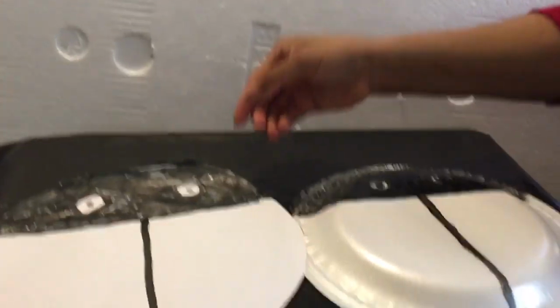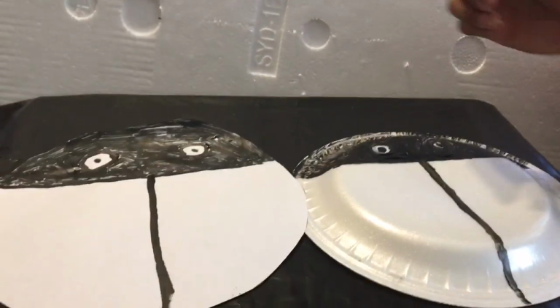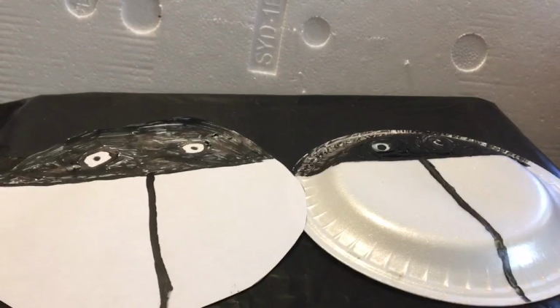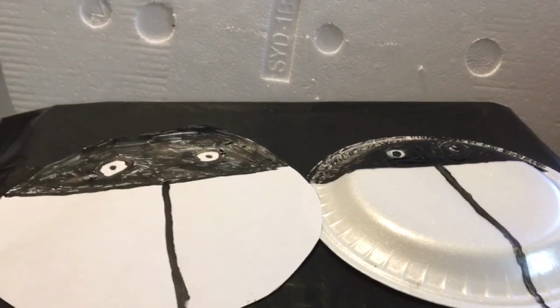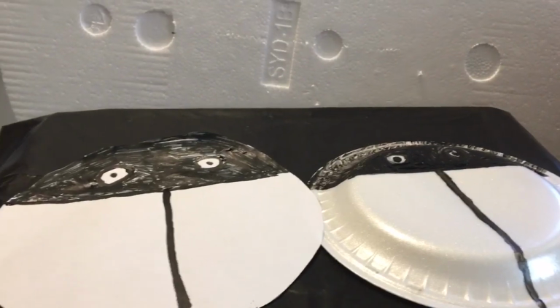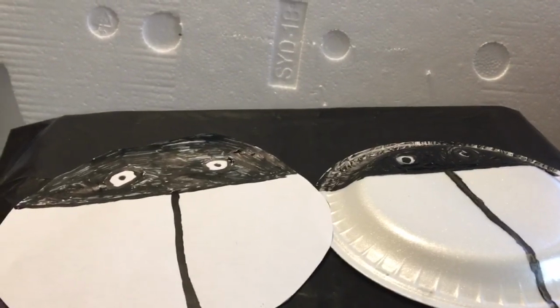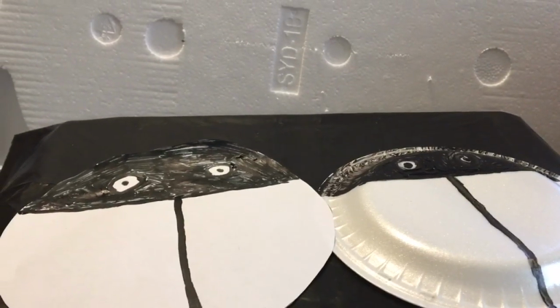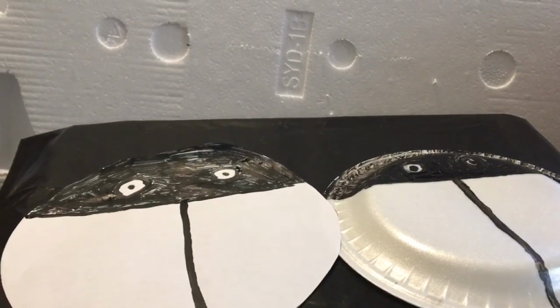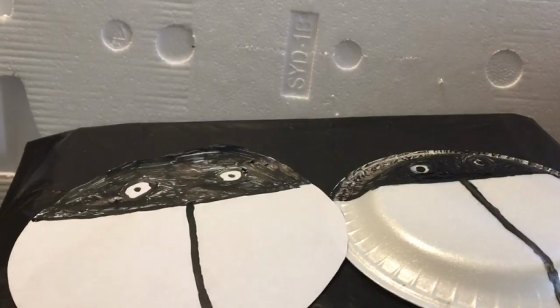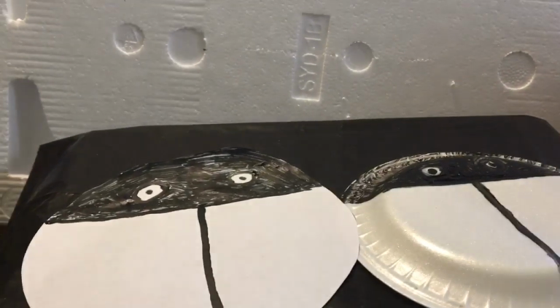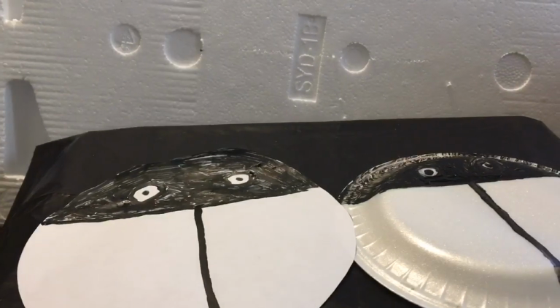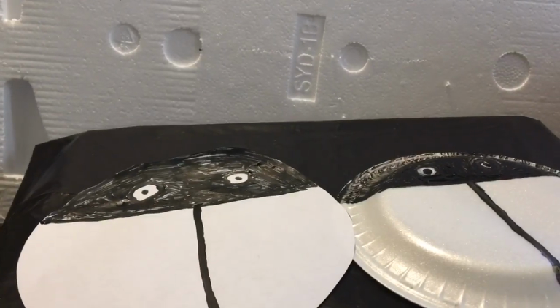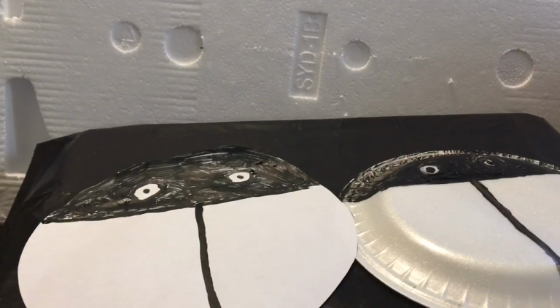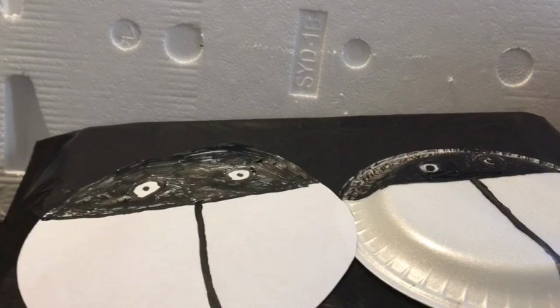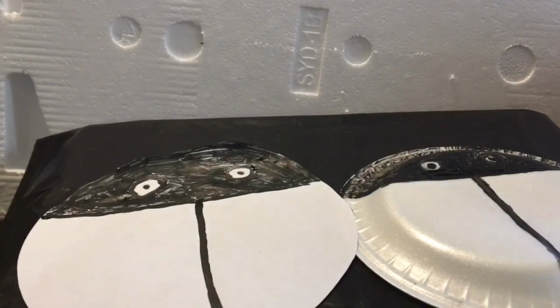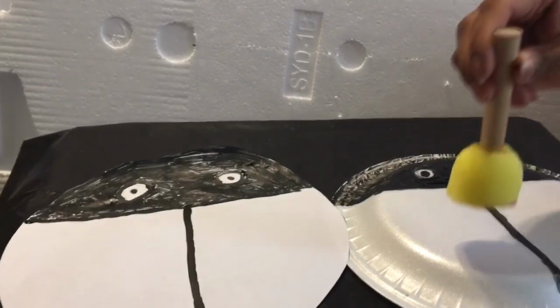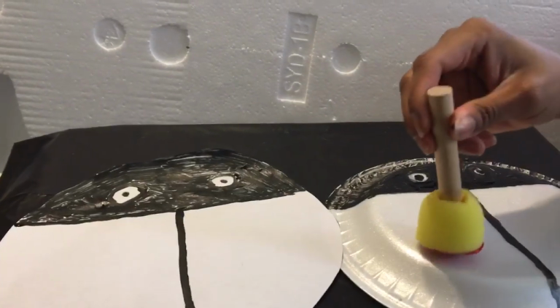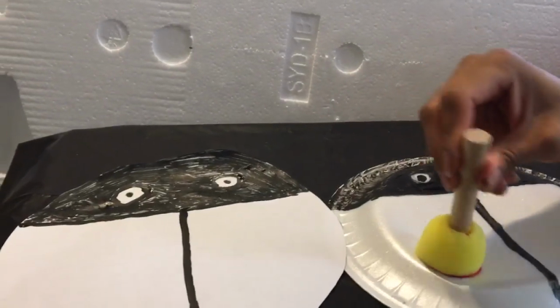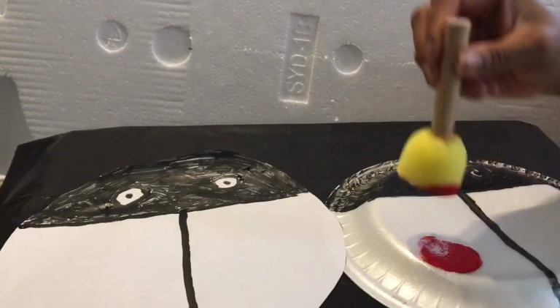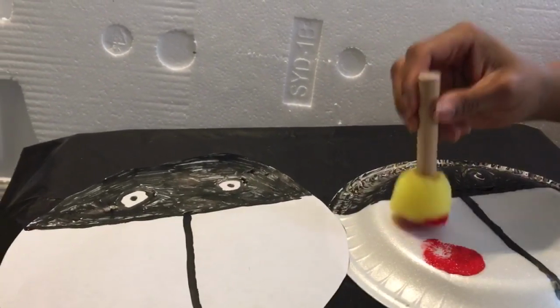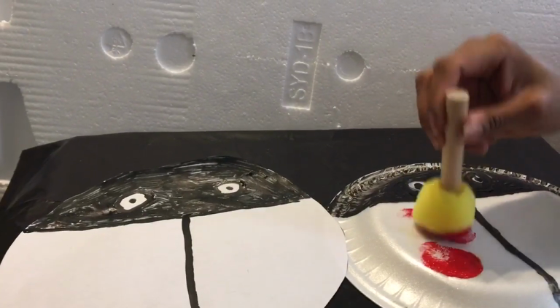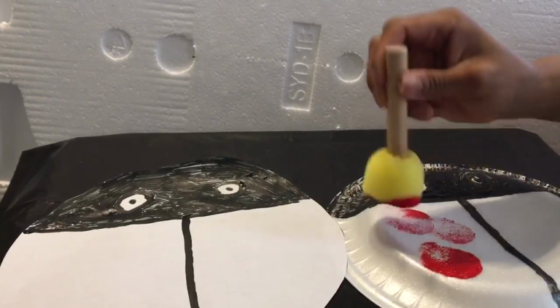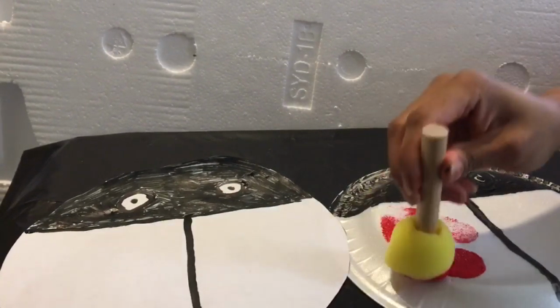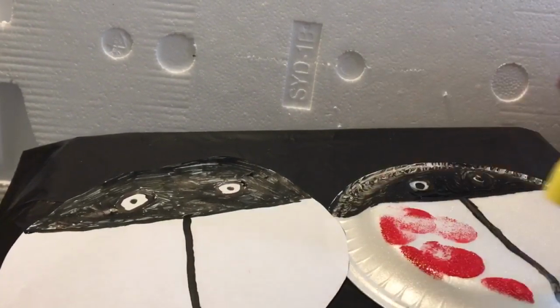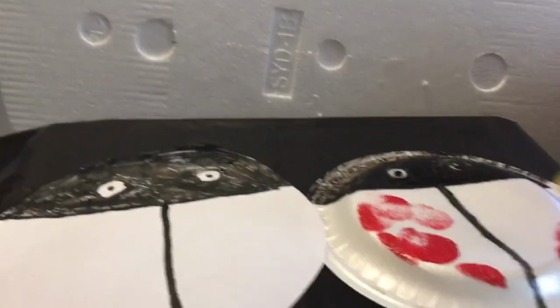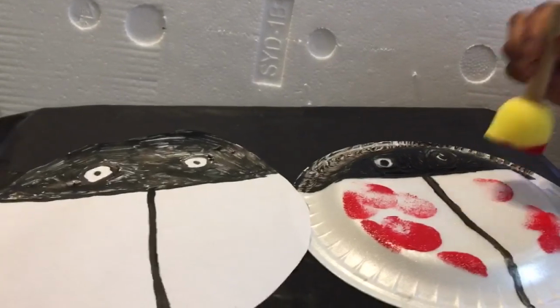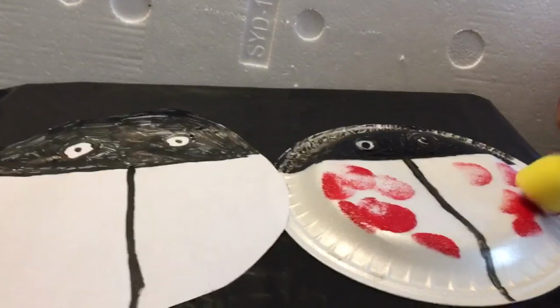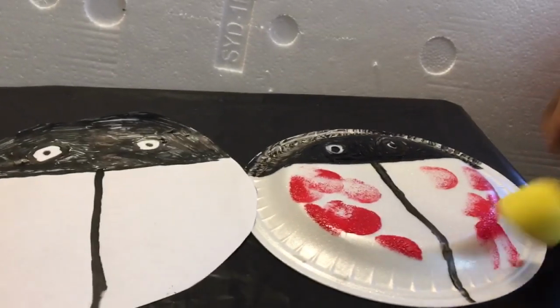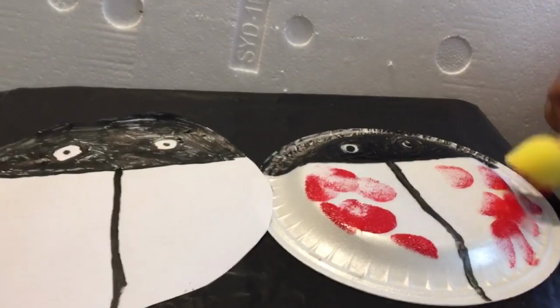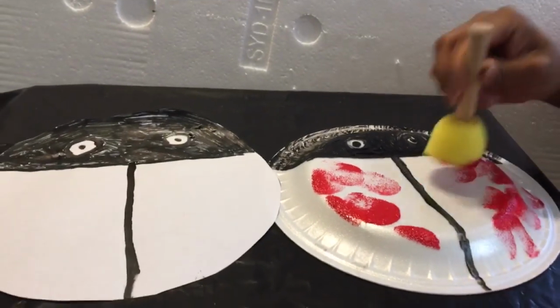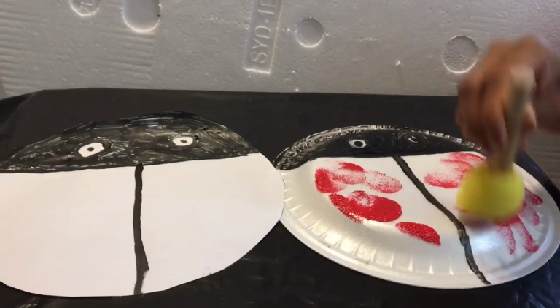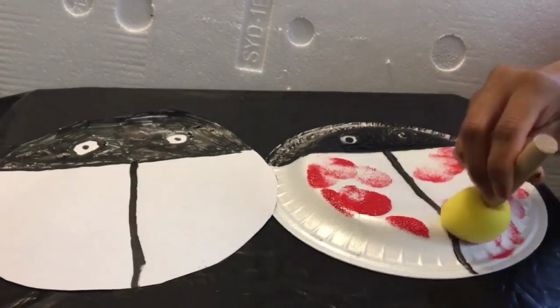And then you guys will get kids safe paint in the colors of red and black, and you guys will paint all over the ladybug with your hands or feet.